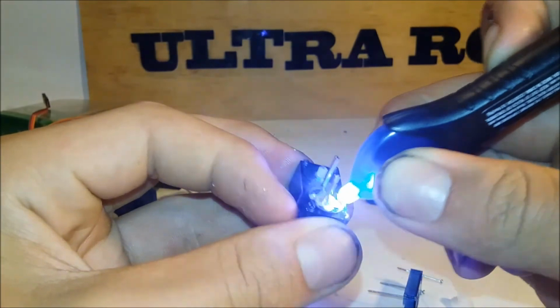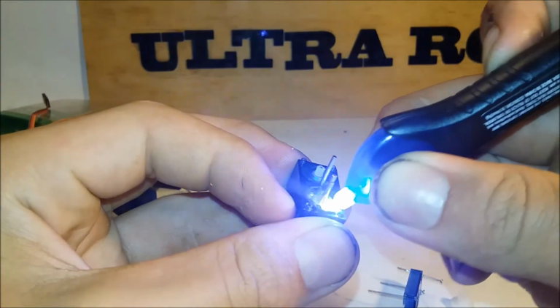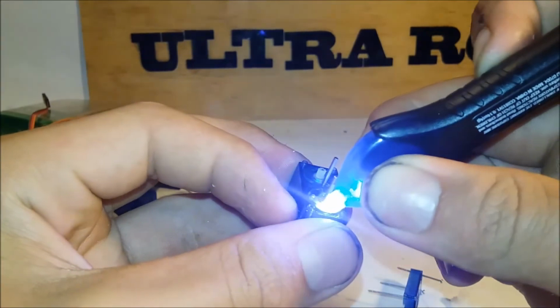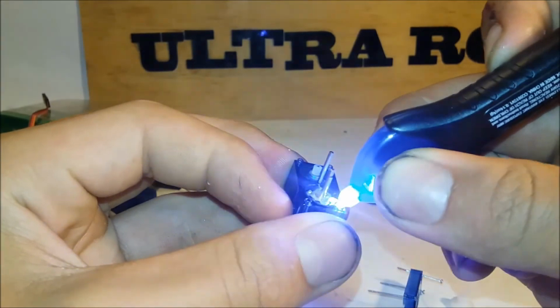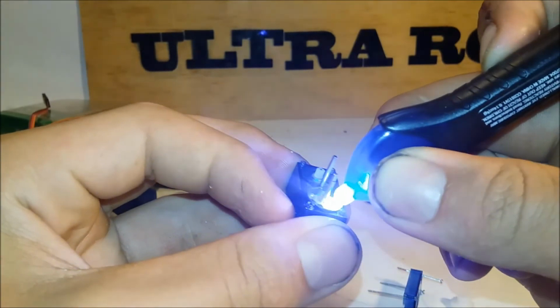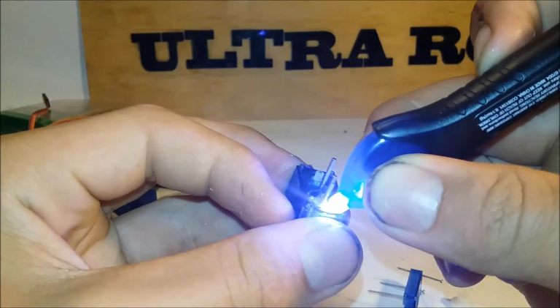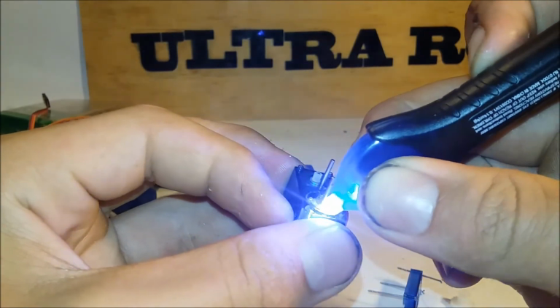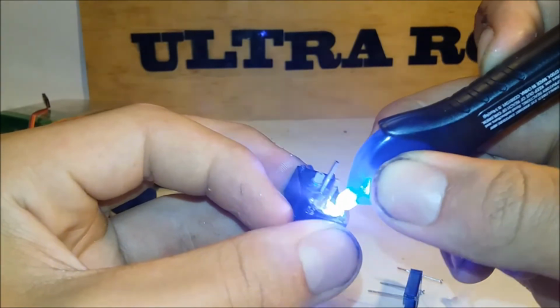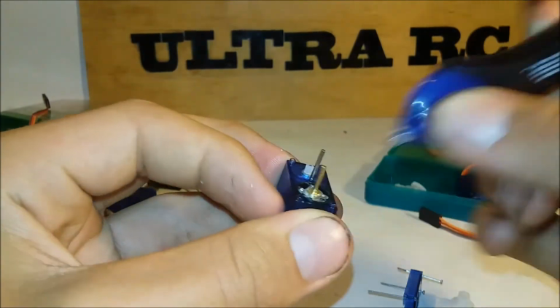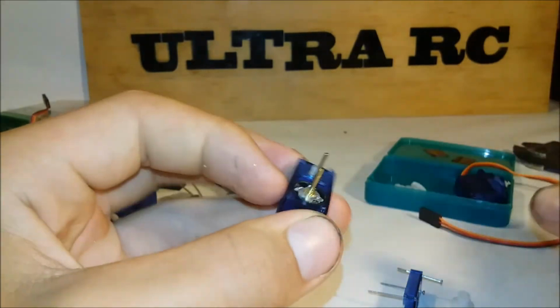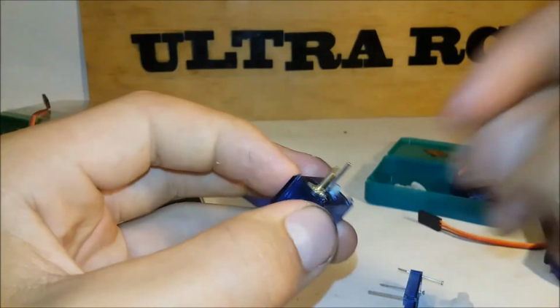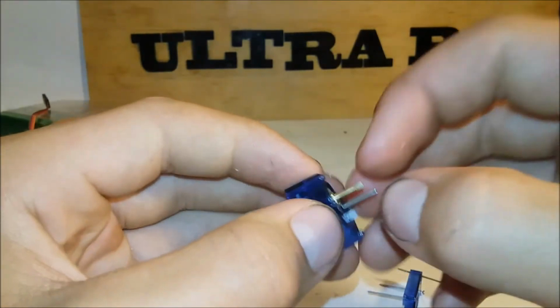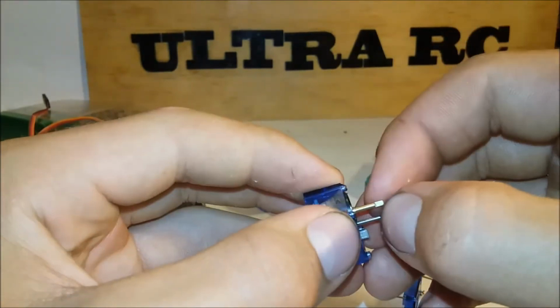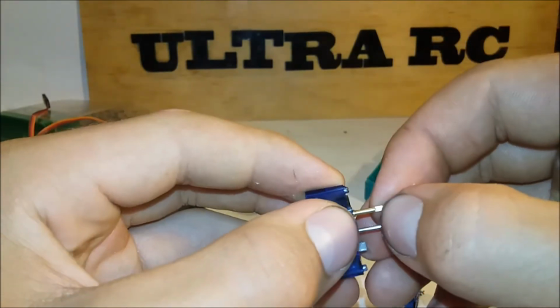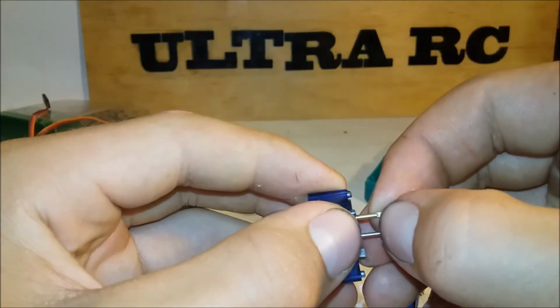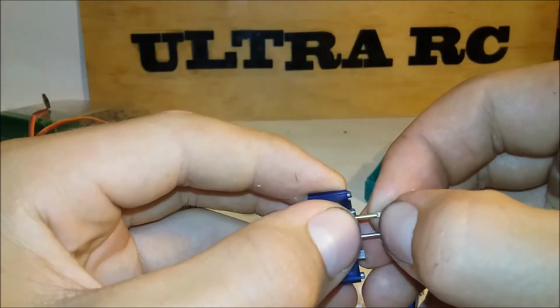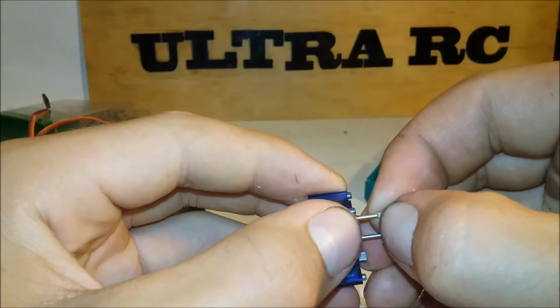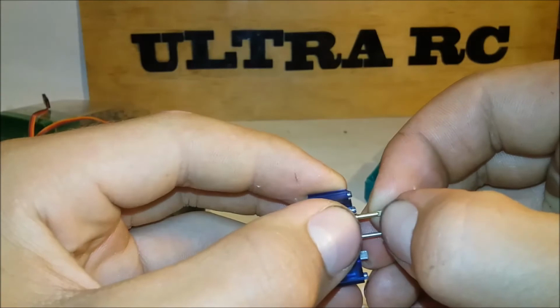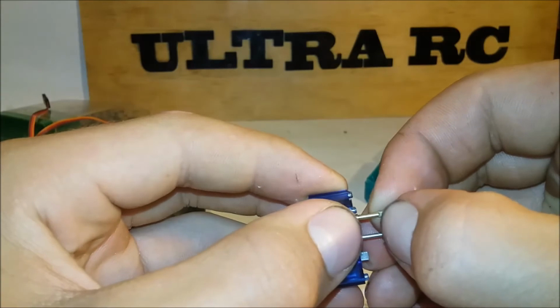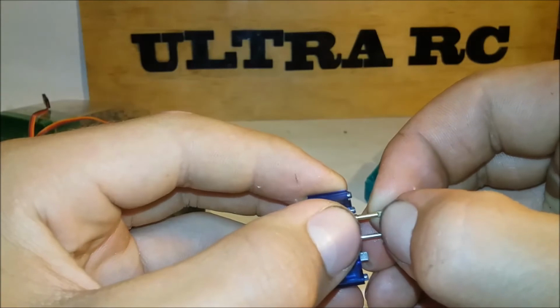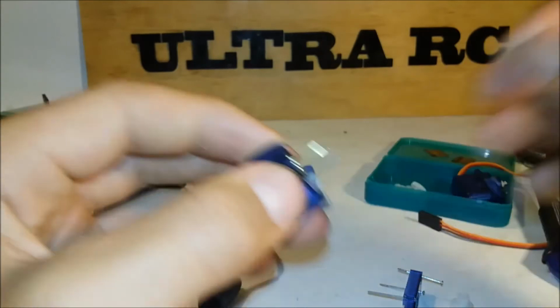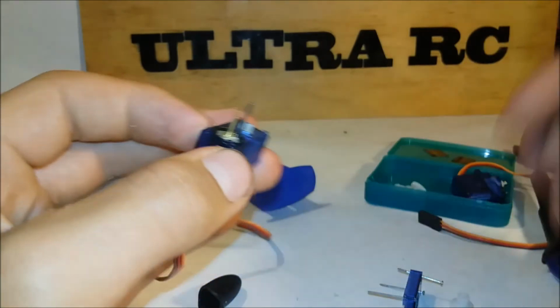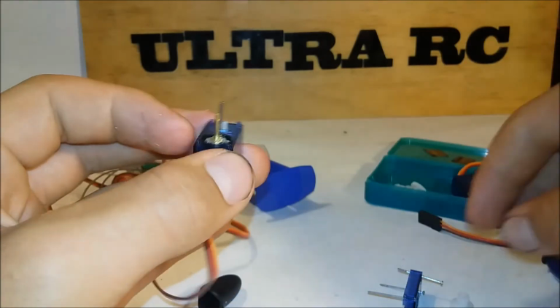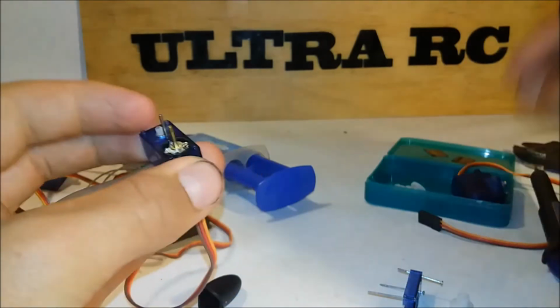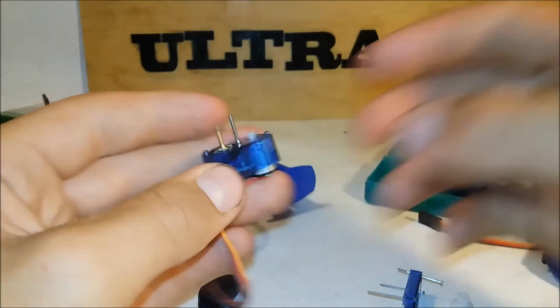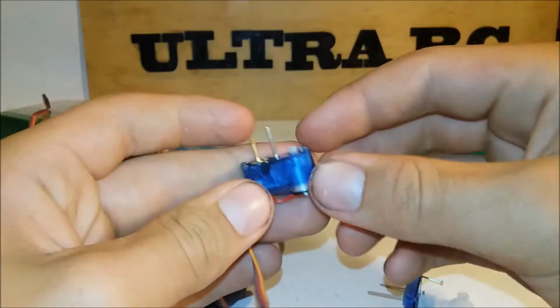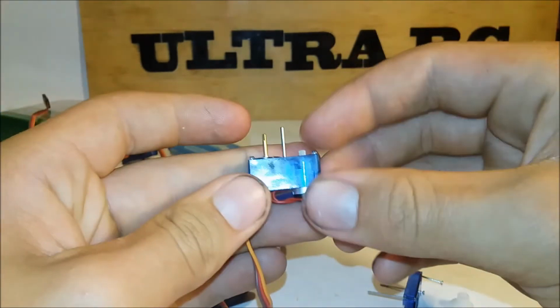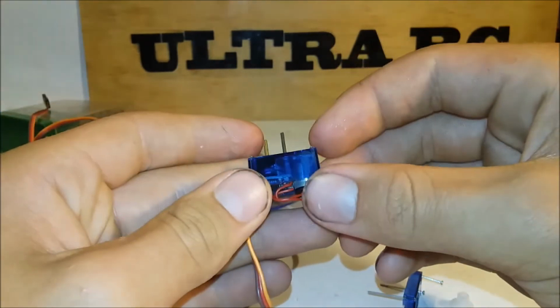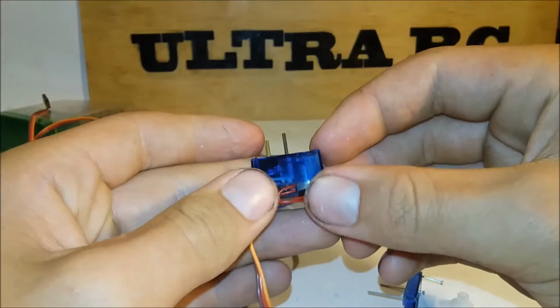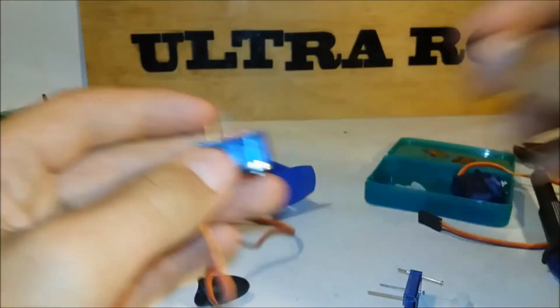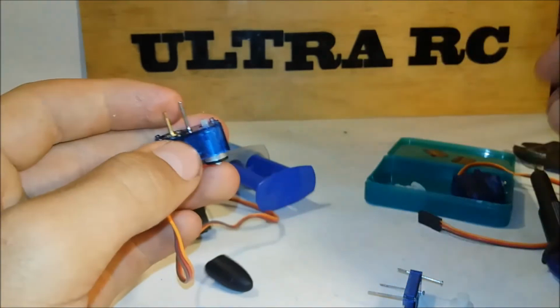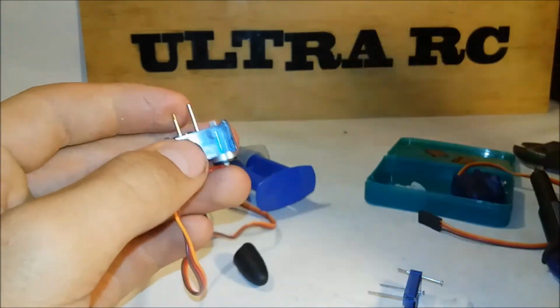Once that's dry — which would be about five seconds — done. Then this wouldn't move because it's glued. Then you put all the cogs back on, basically.